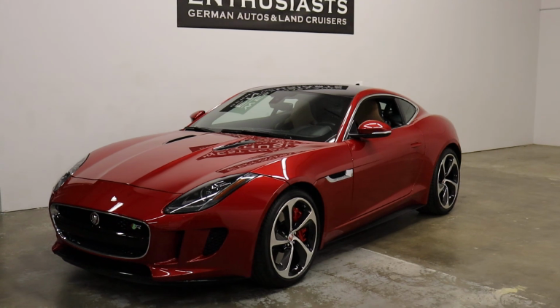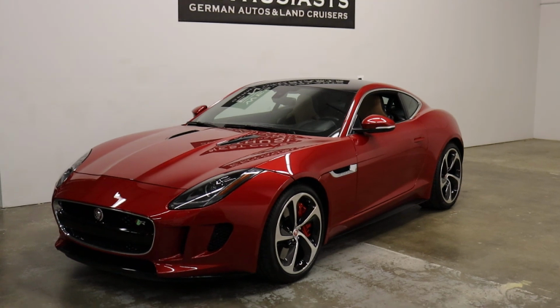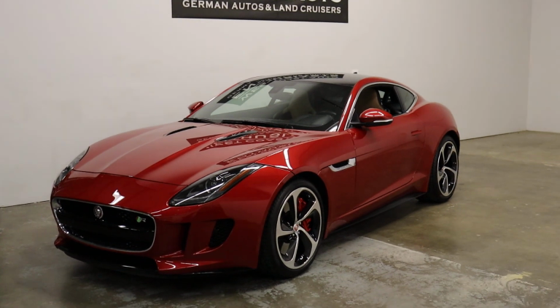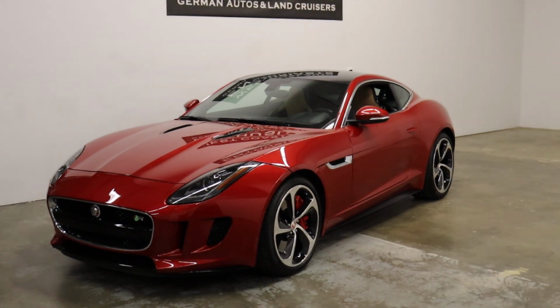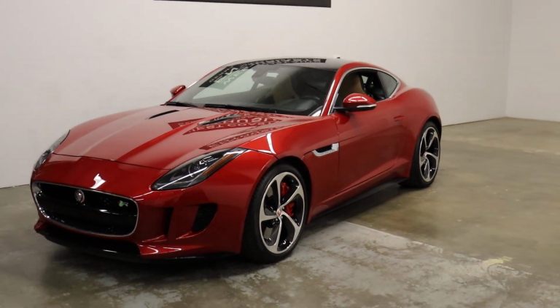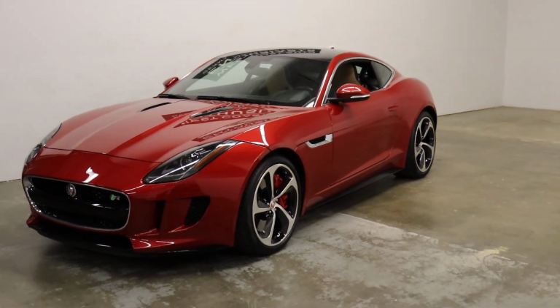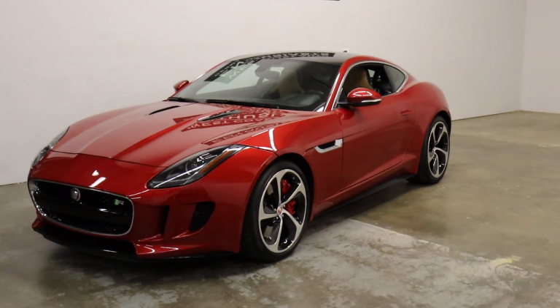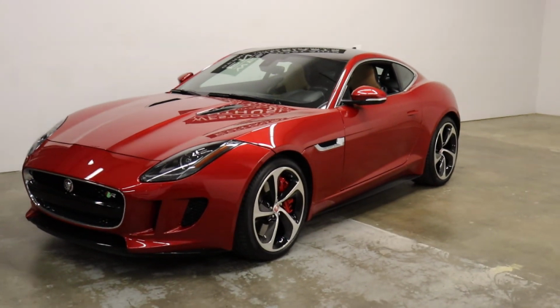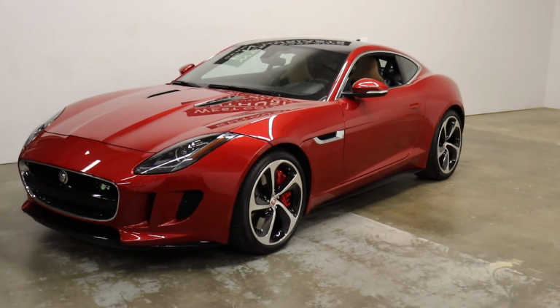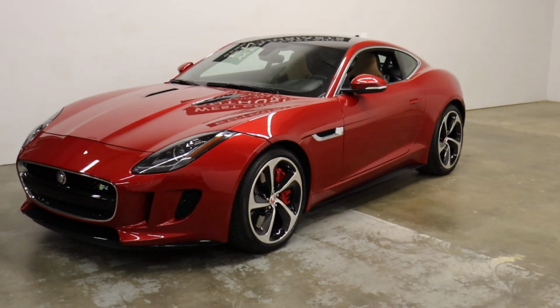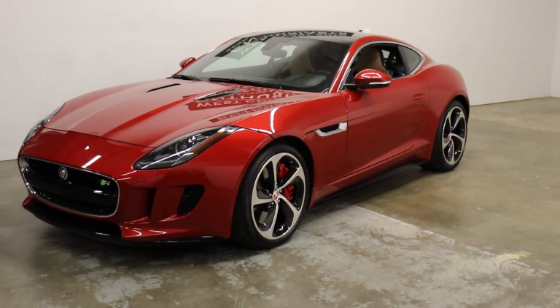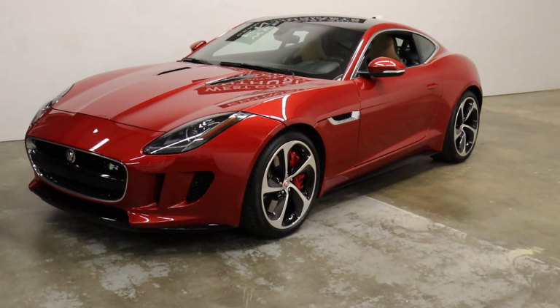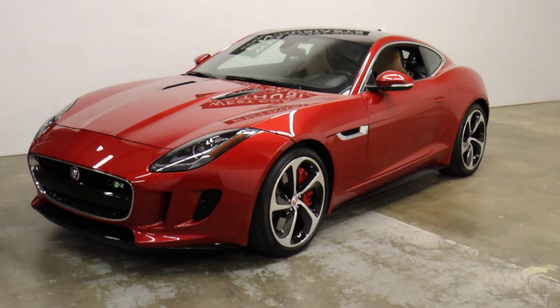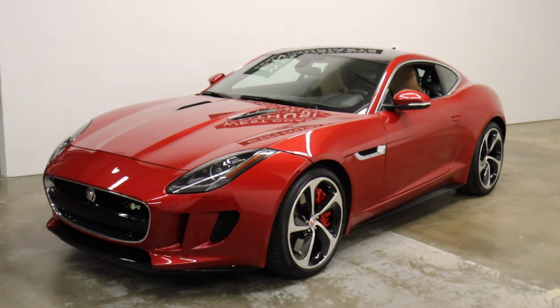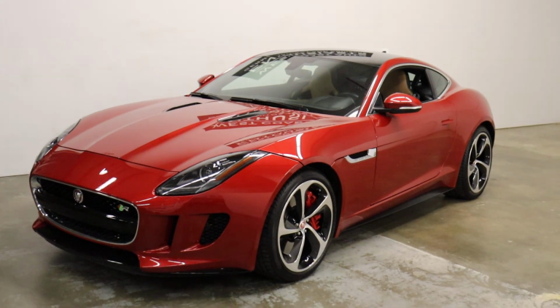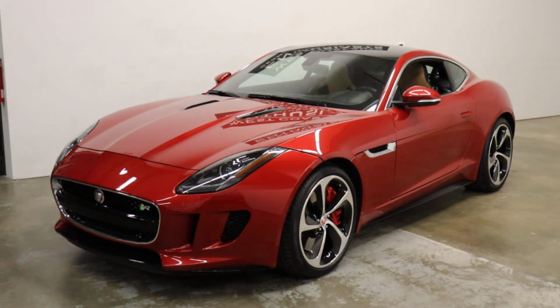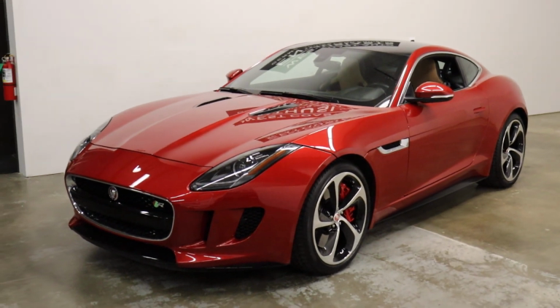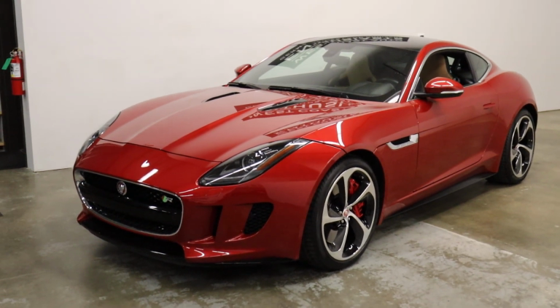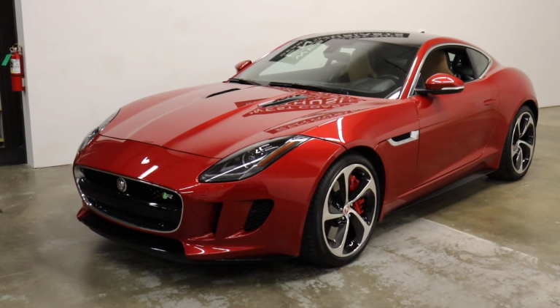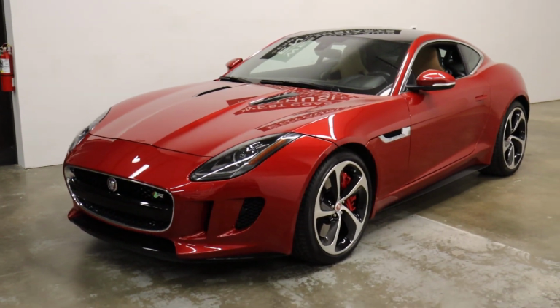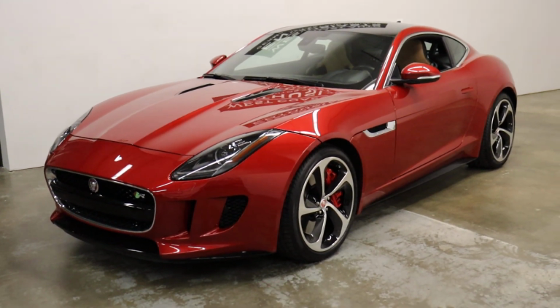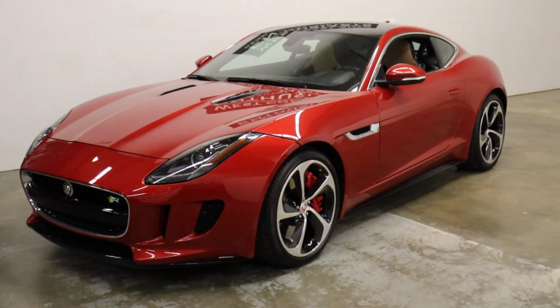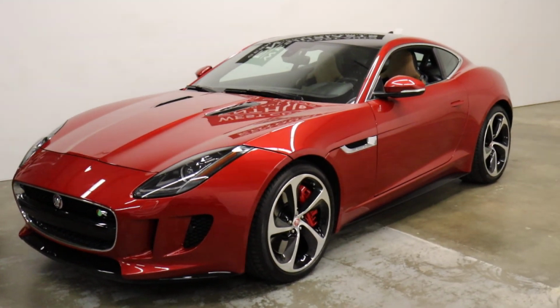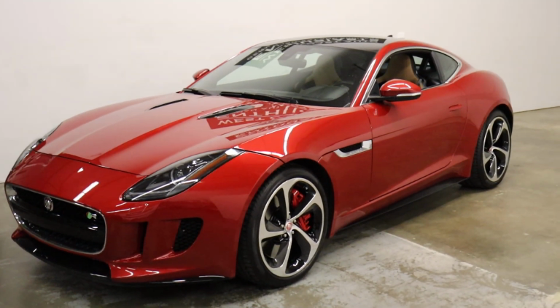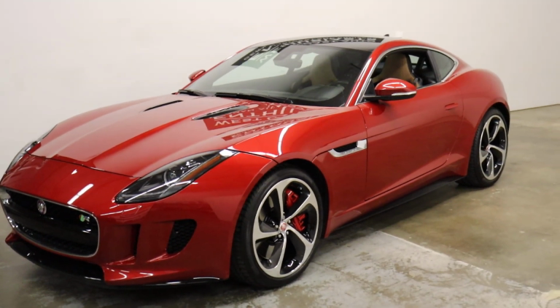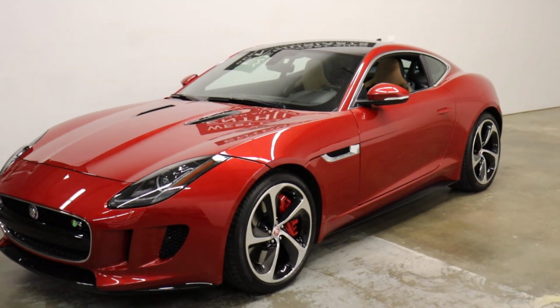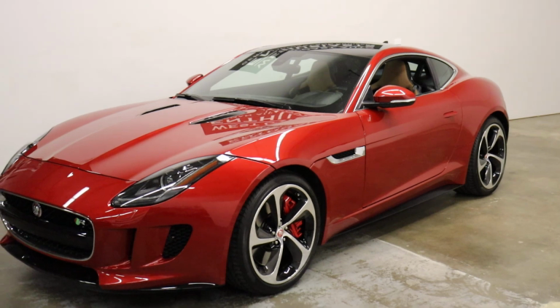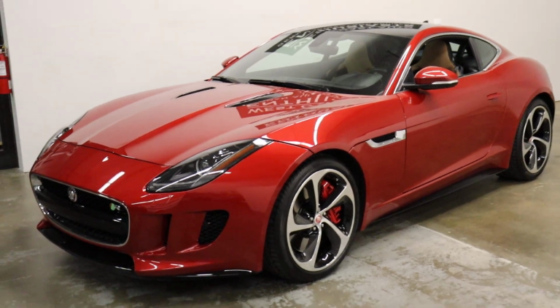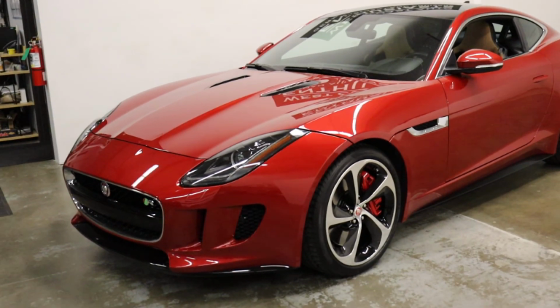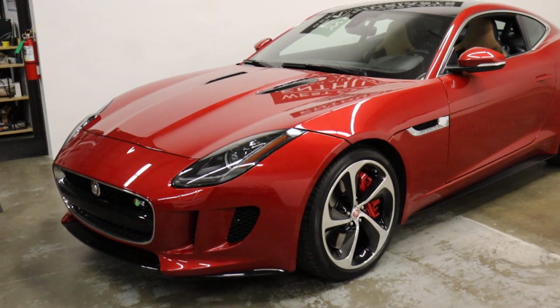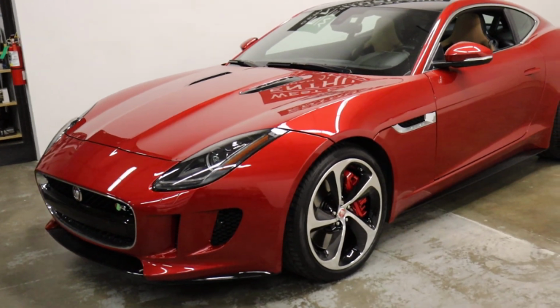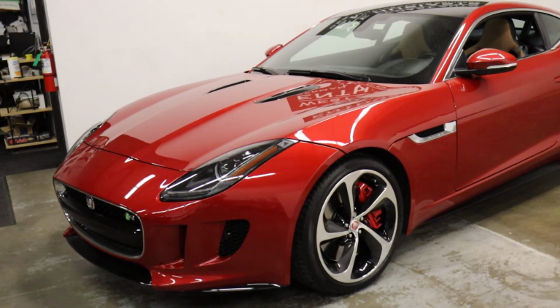We took this on trade for a Tacoma. A customer bought this — I think he bought it from Freeman — and just wasn't driving it. It's too nice of a car, so it was sitting in his garage. He wanted something he could drive on a regular basis and not feel bad about getting dirty, so he bought a Tacoma from us.